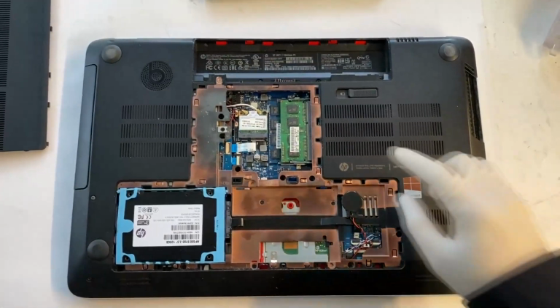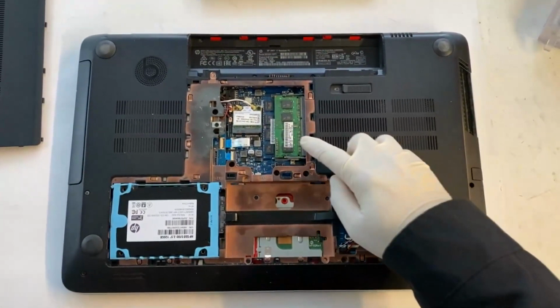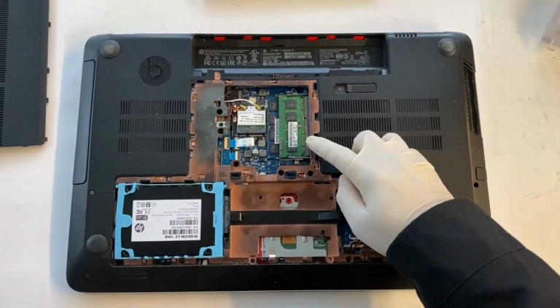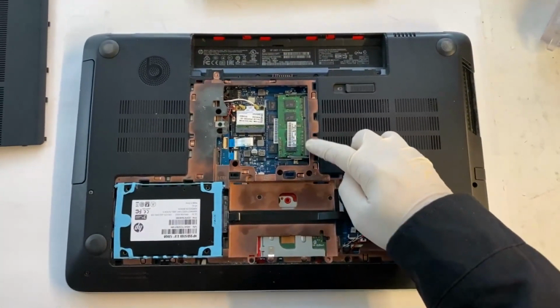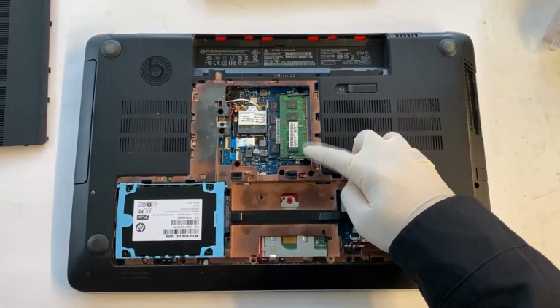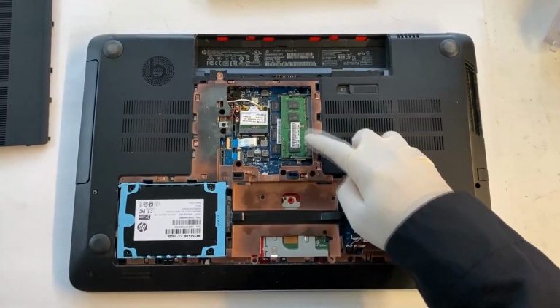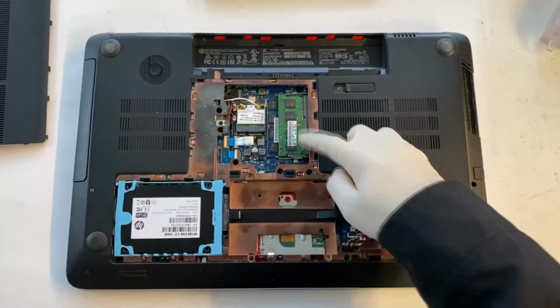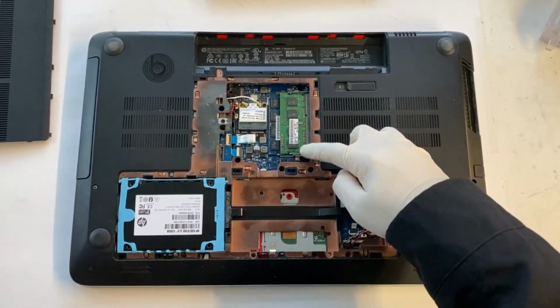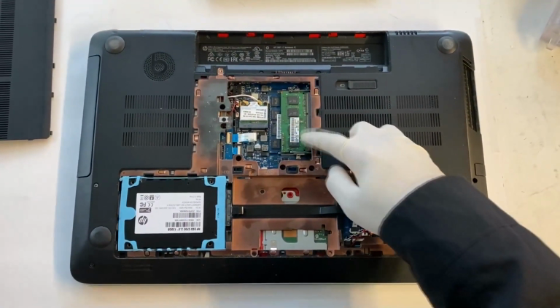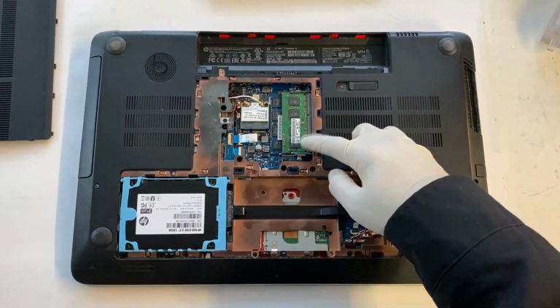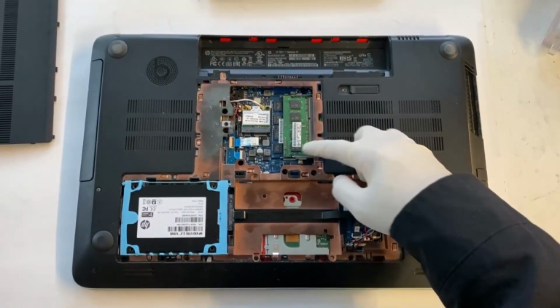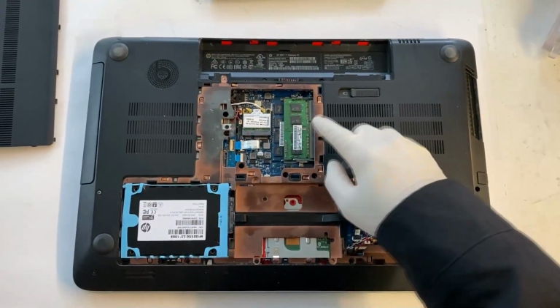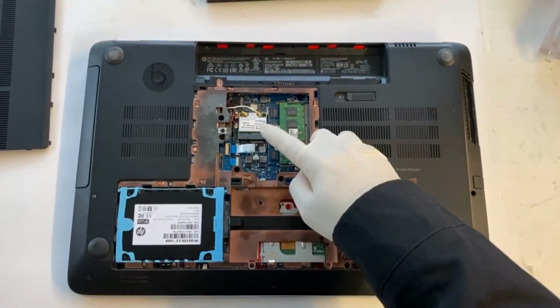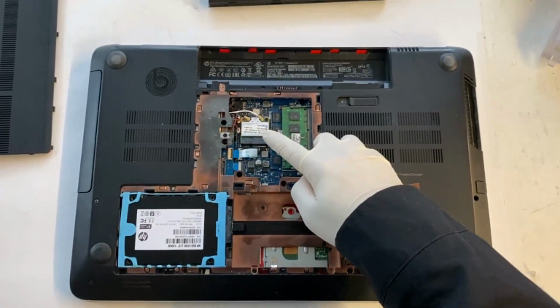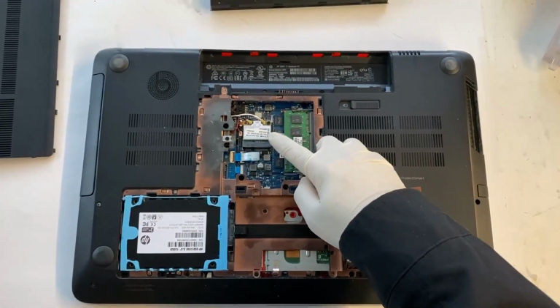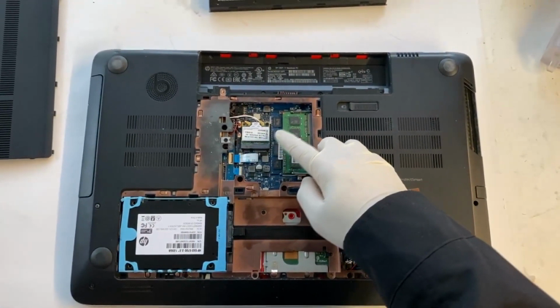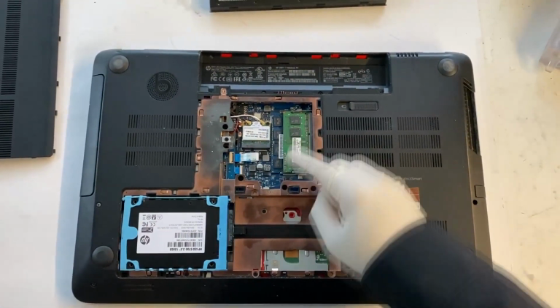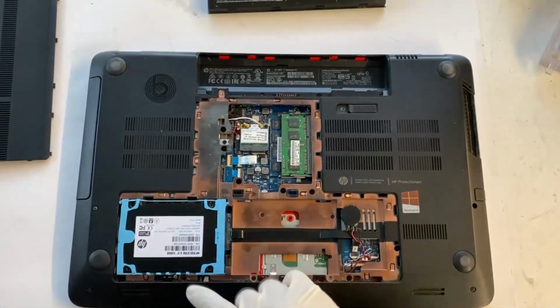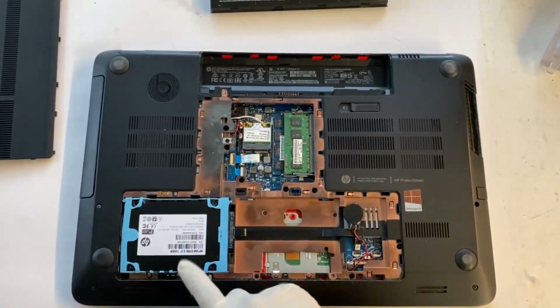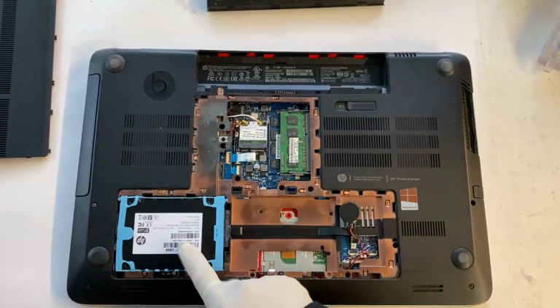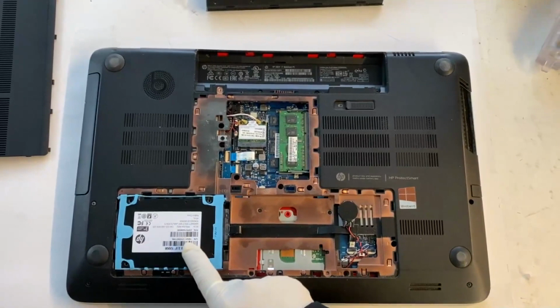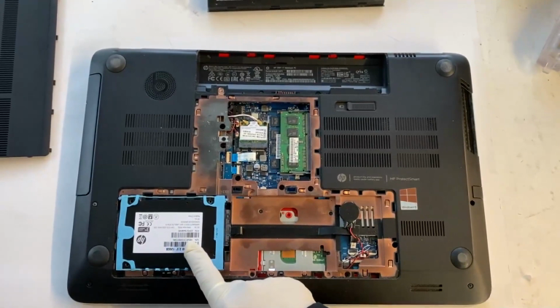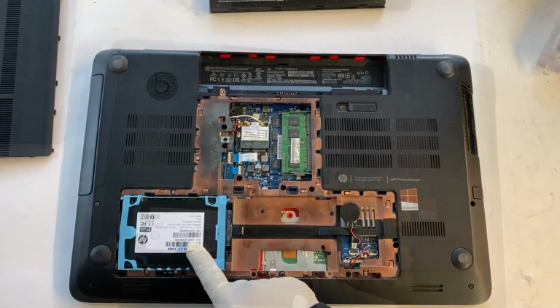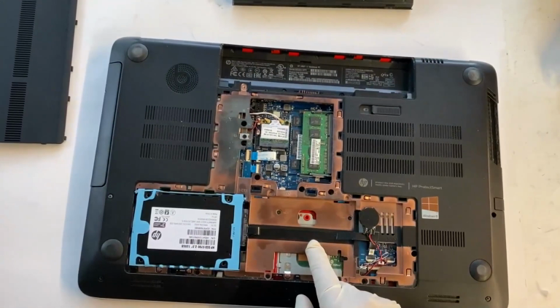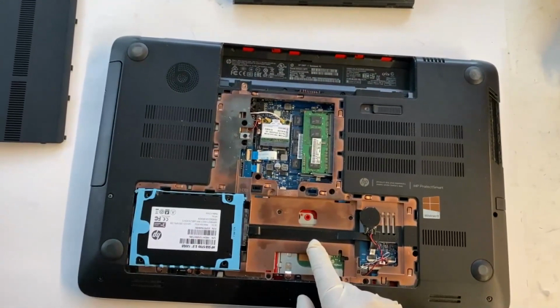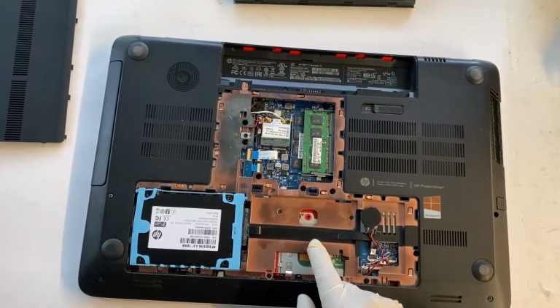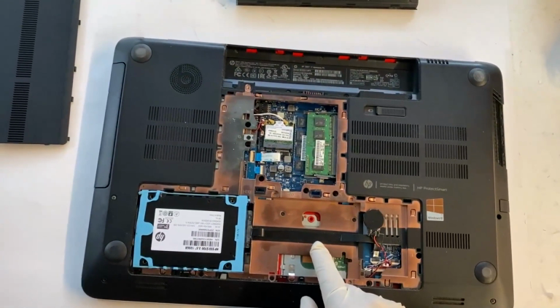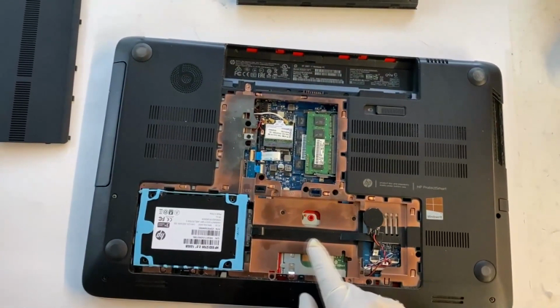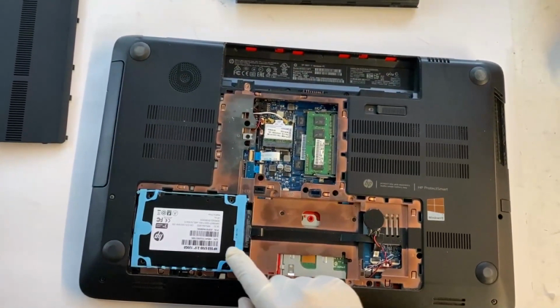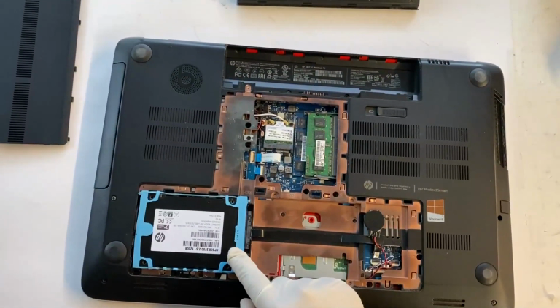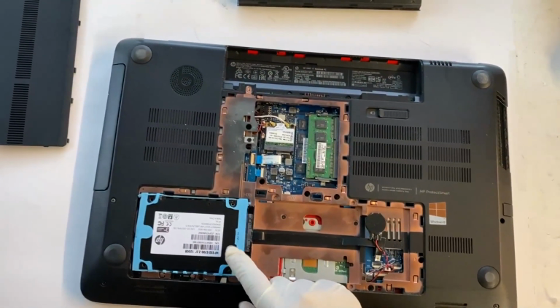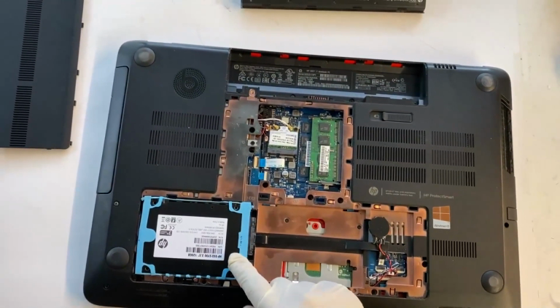Now we have memory — two slots for RAM, a Wi-Fi card, and a hard drive. I'll show you how to remove the hard drive.